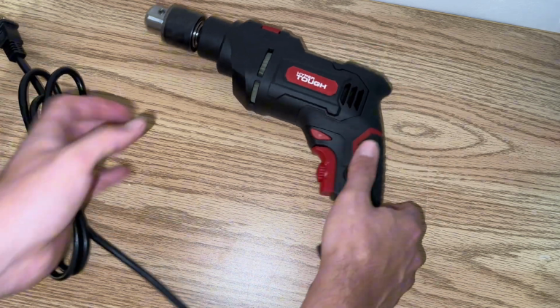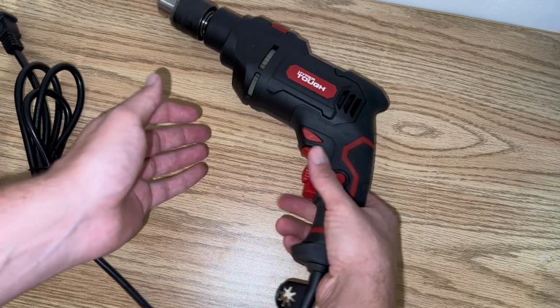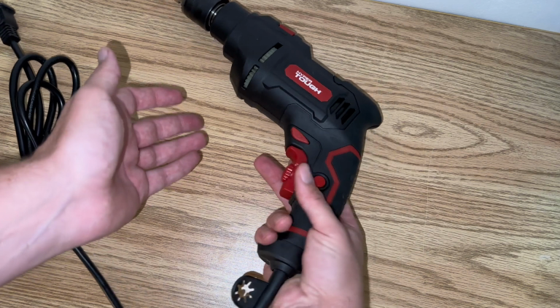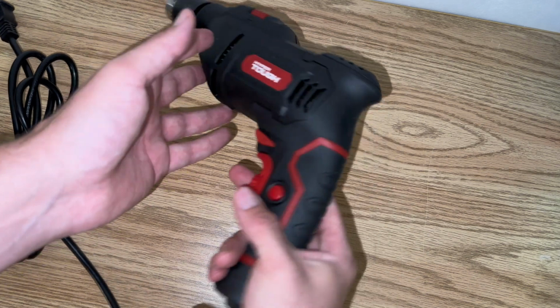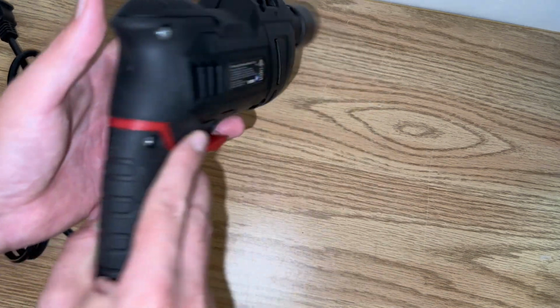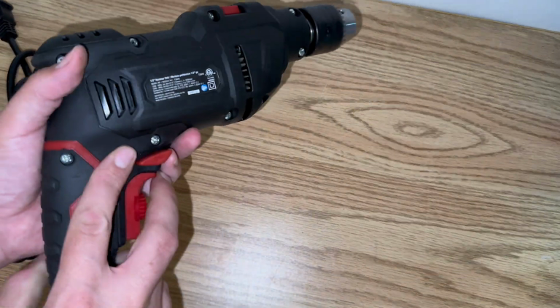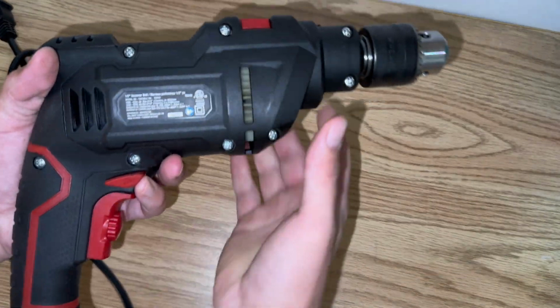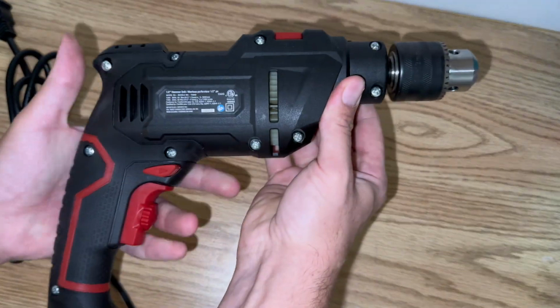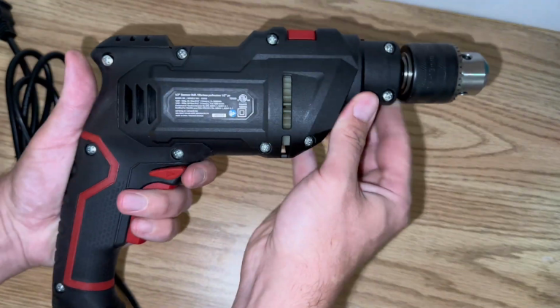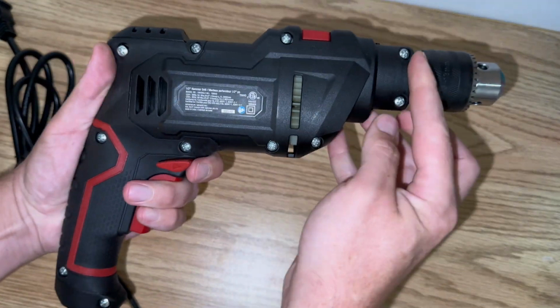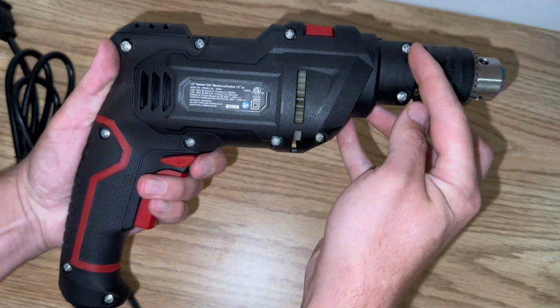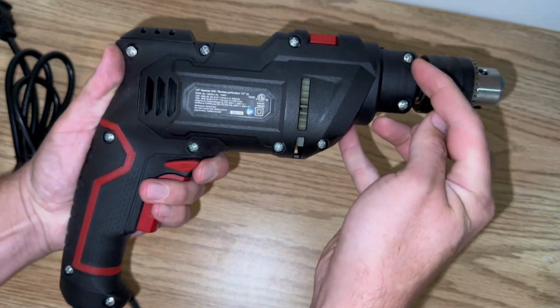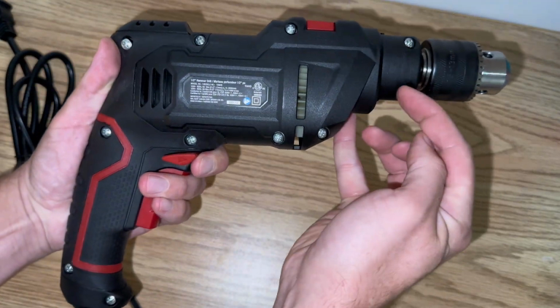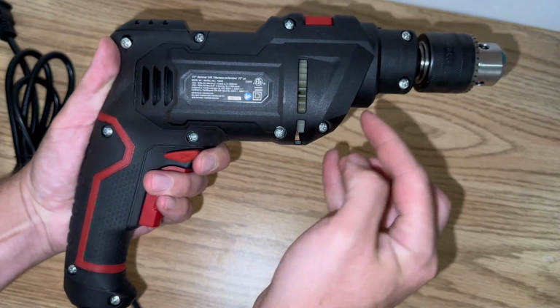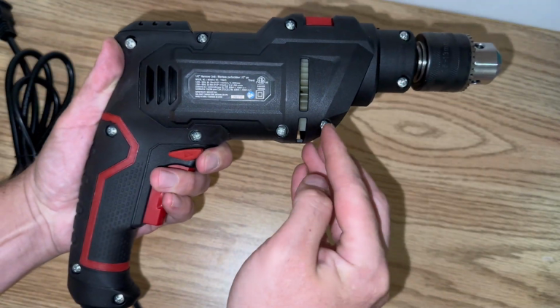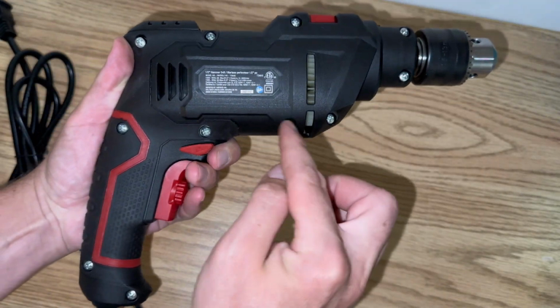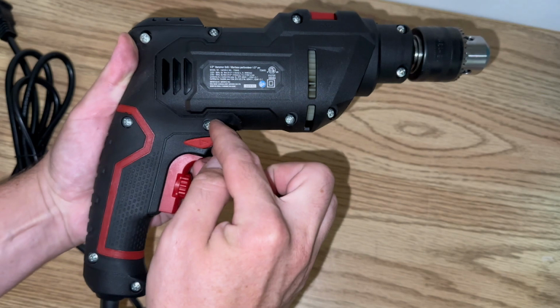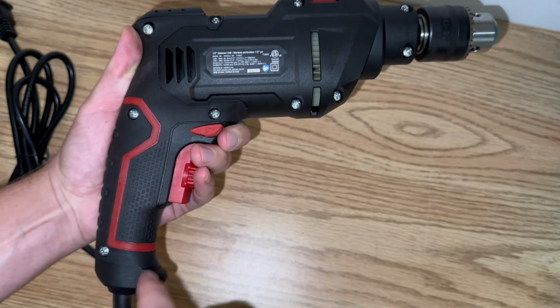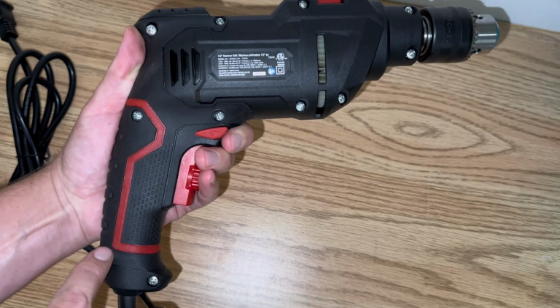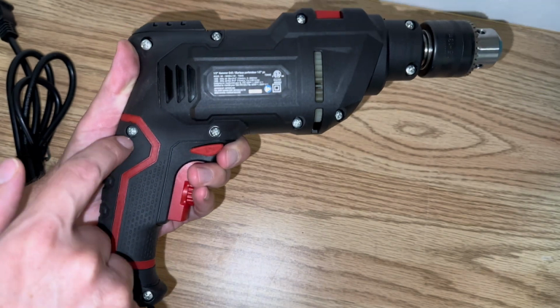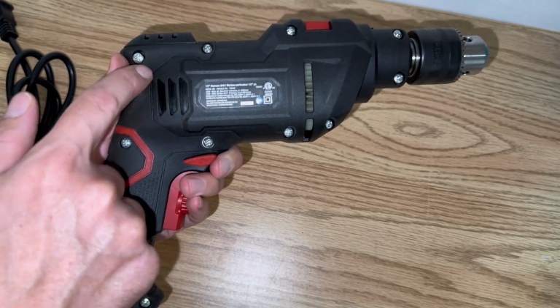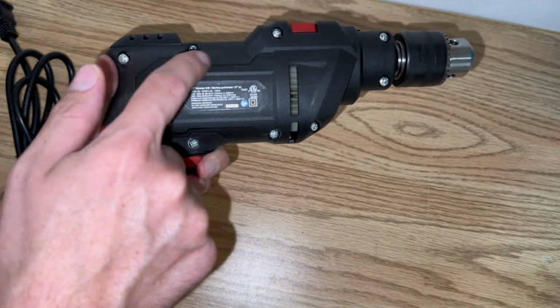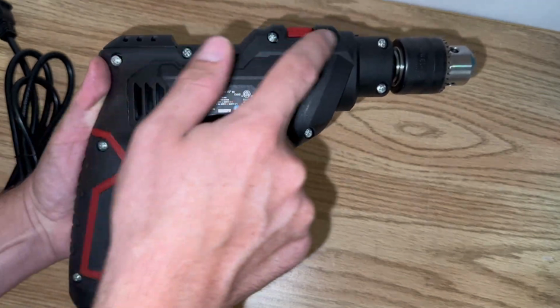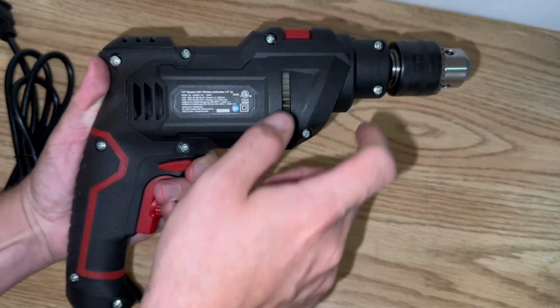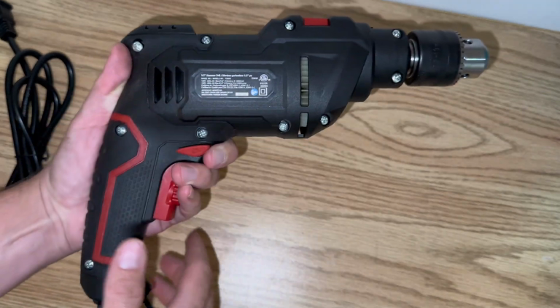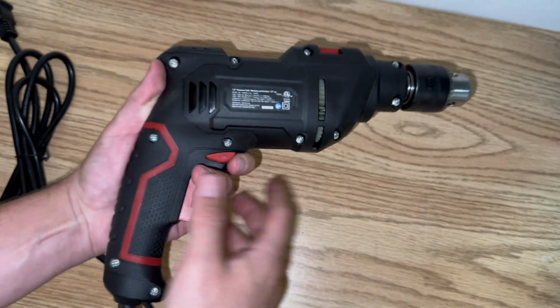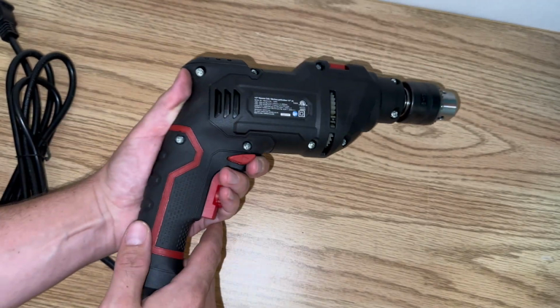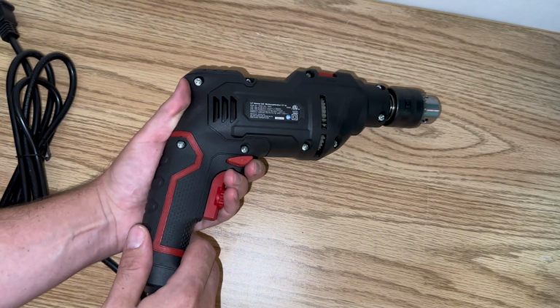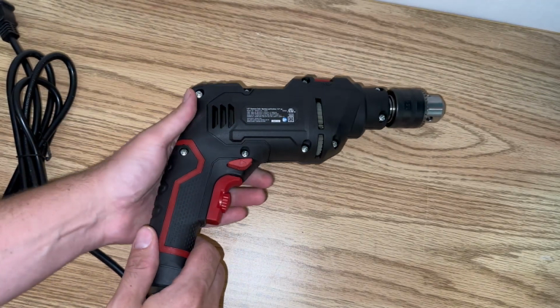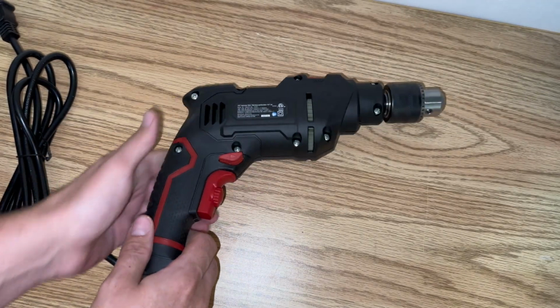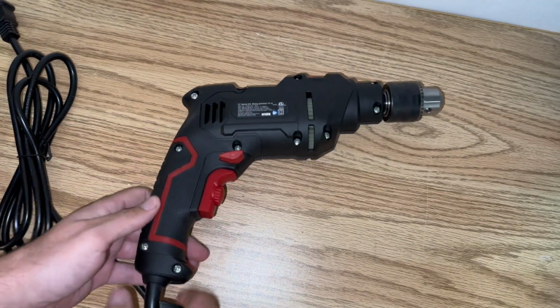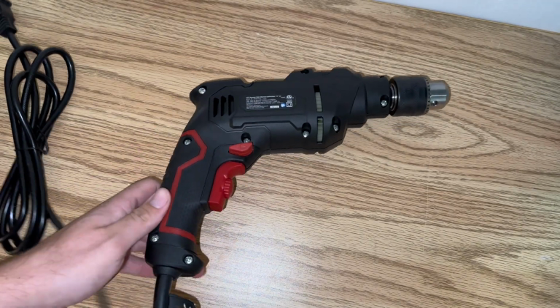So to gain access to the inside, we're going to flip it over and remove all of these screws that you see here on the other side. And they are Phillips head screws.